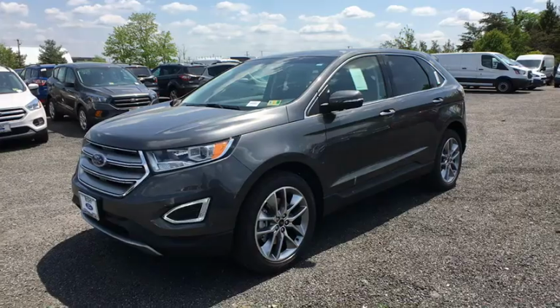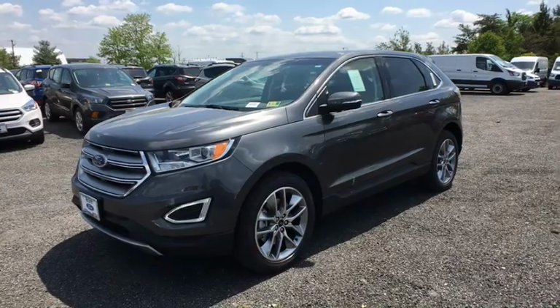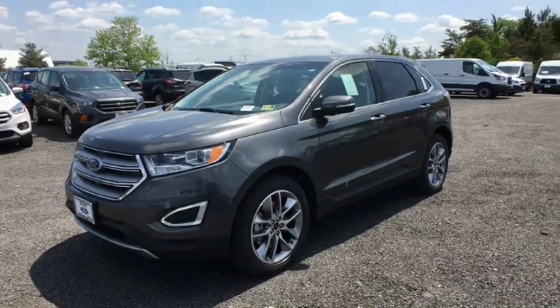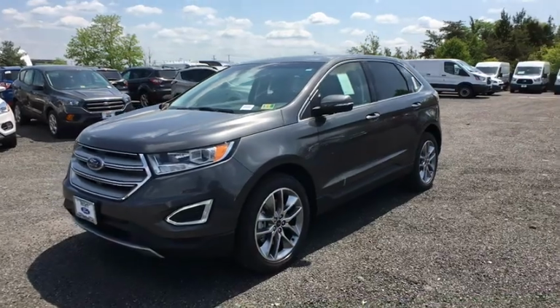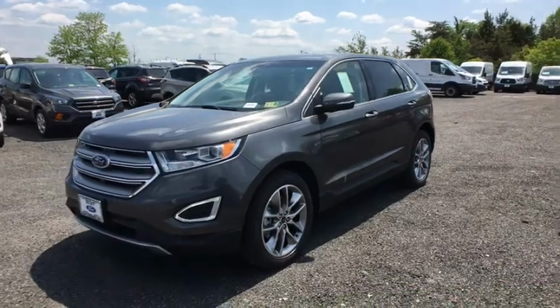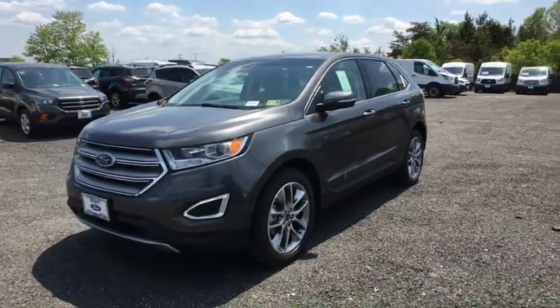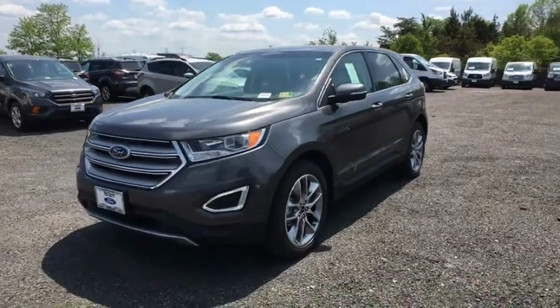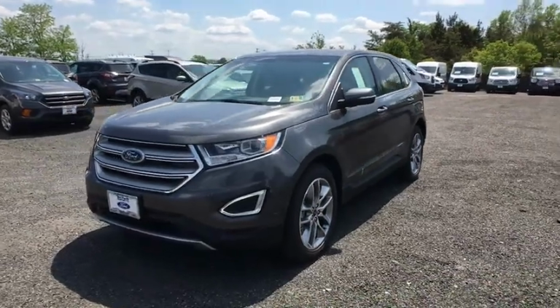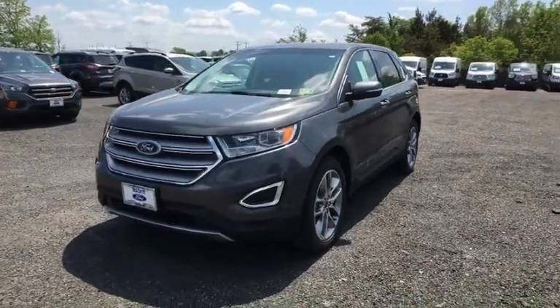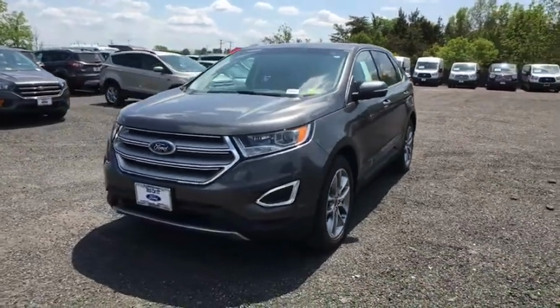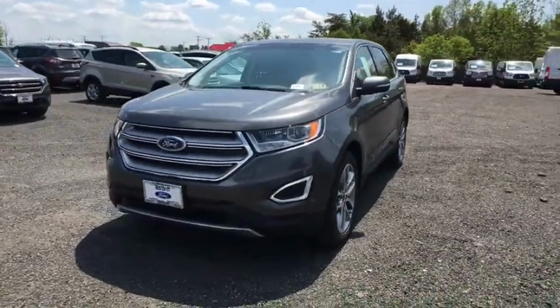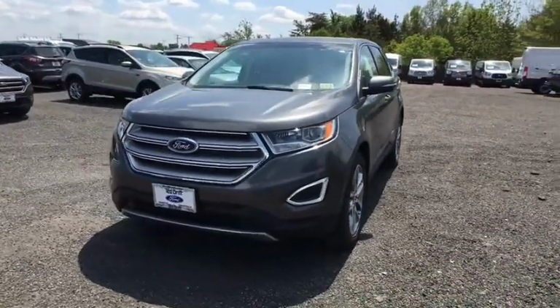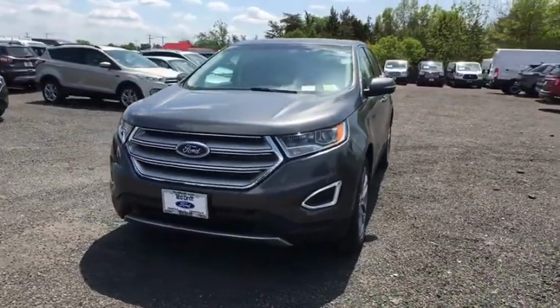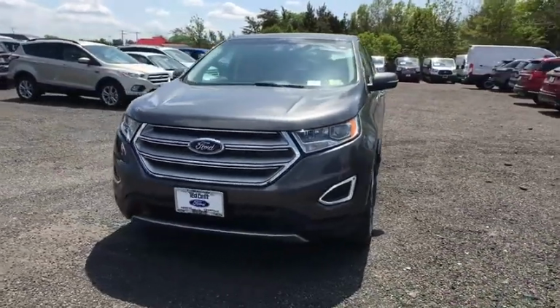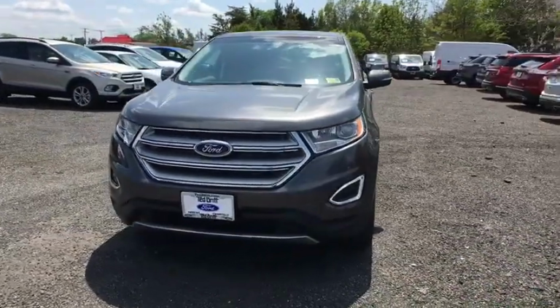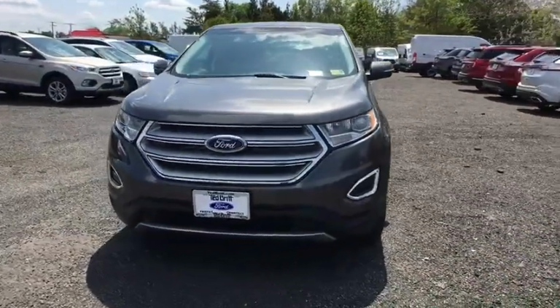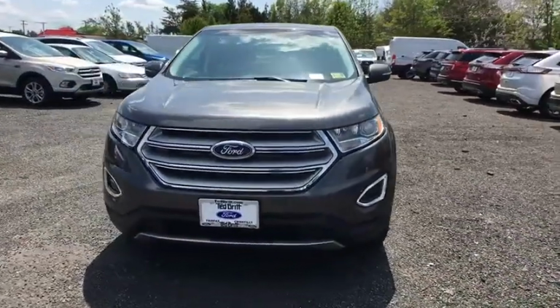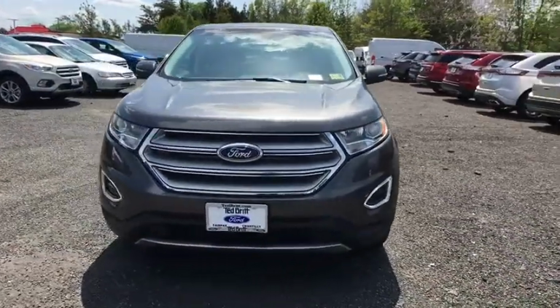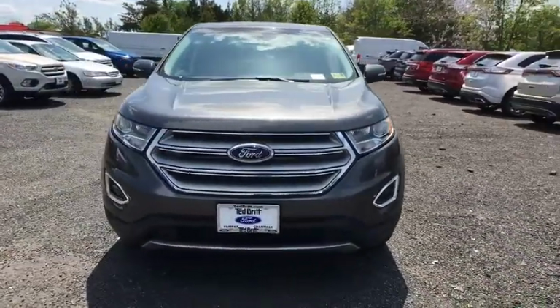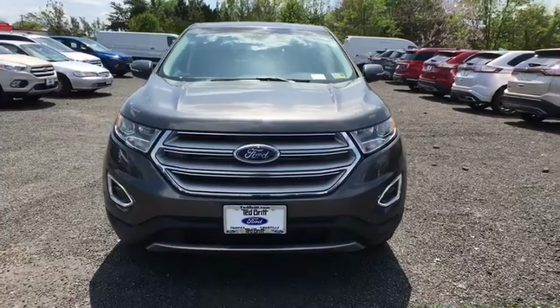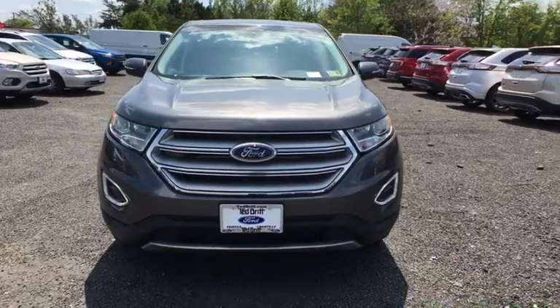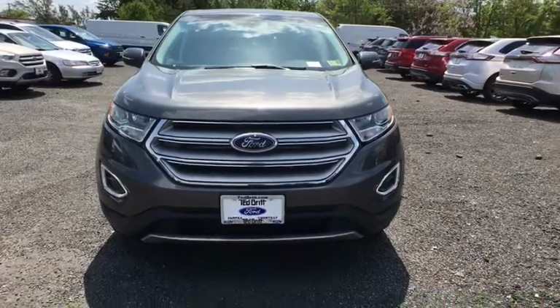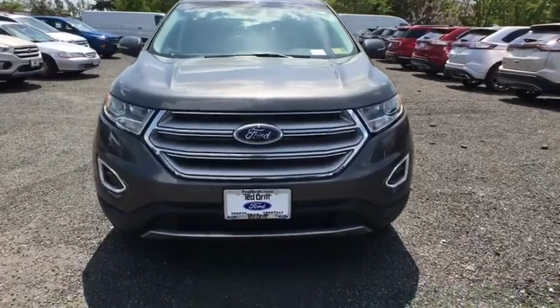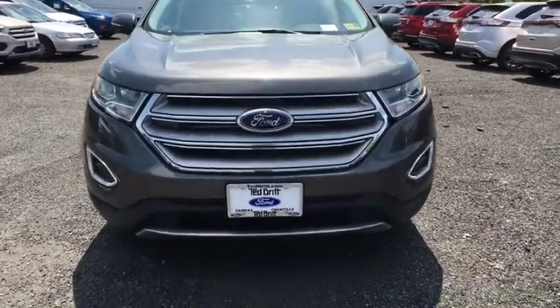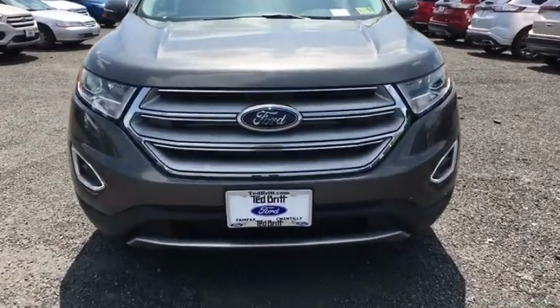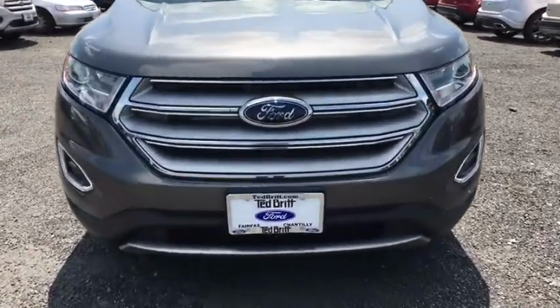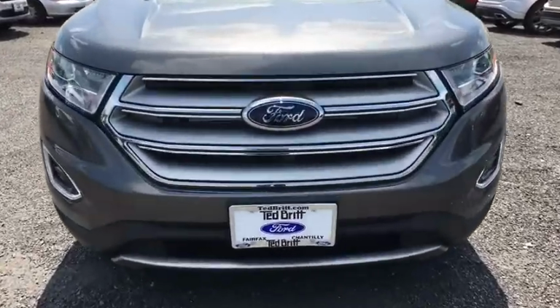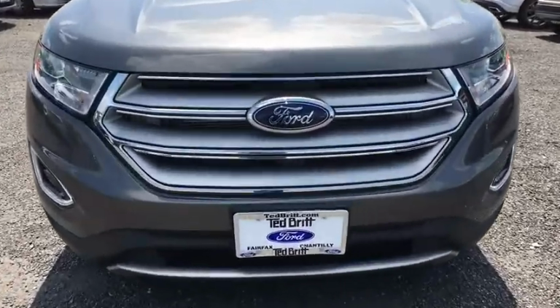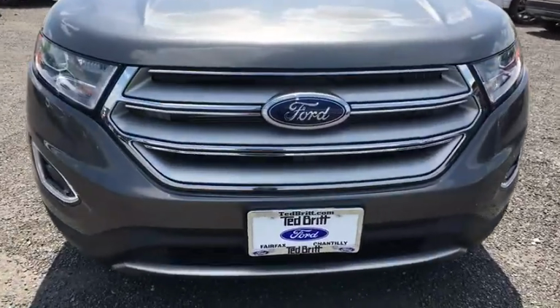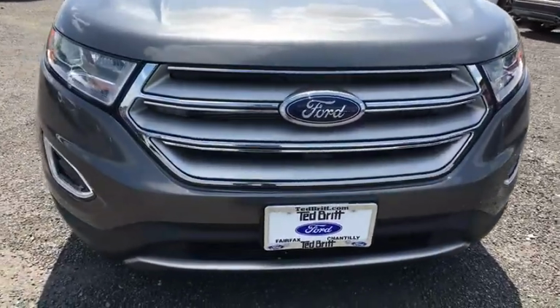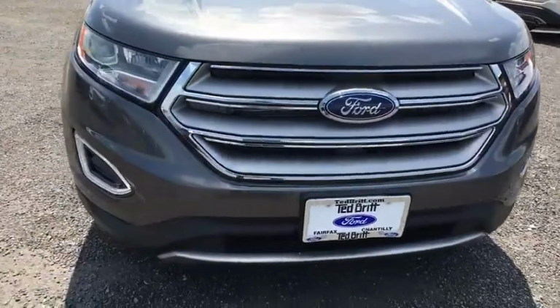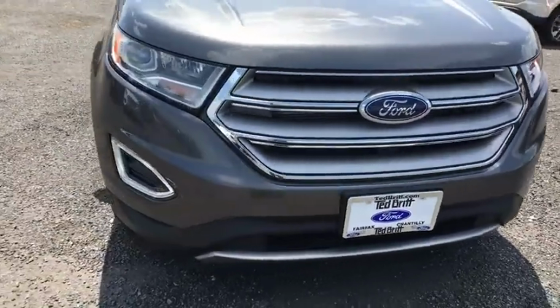The 2018 Ford Edge. Thrills with more power in MPG. Either way, you're in for an exhilarating experience with Ford Edge.